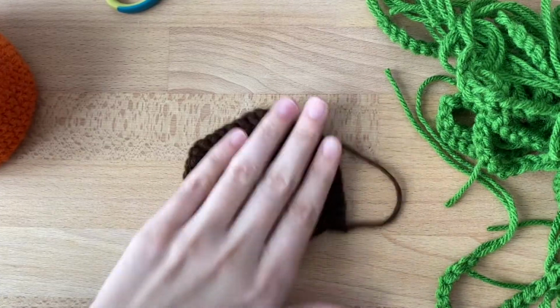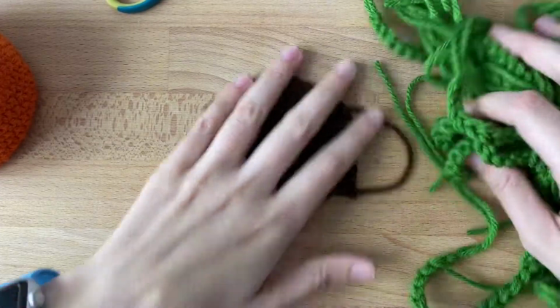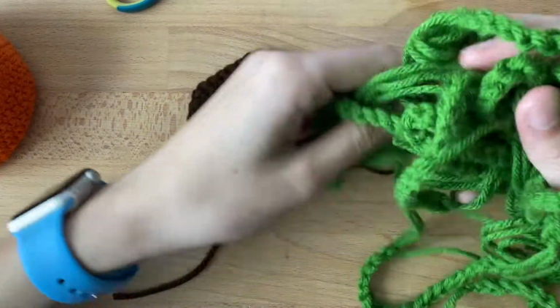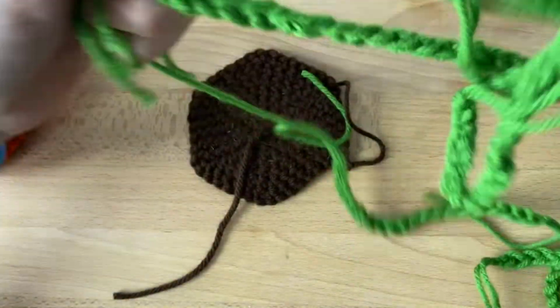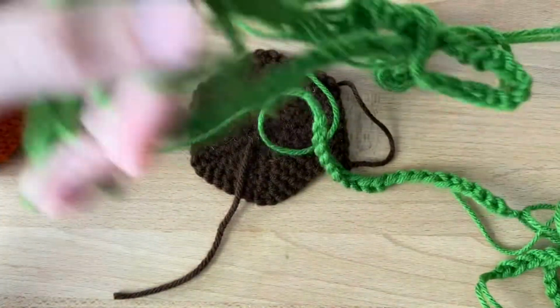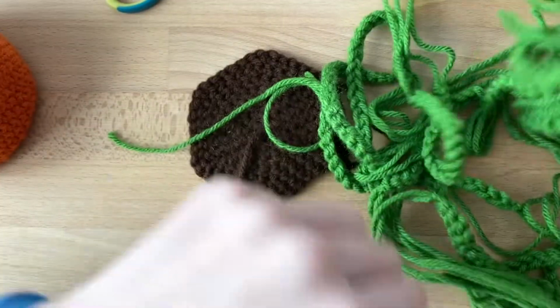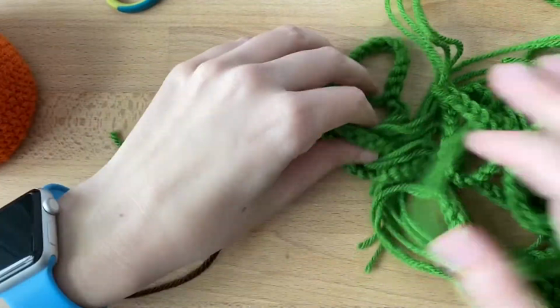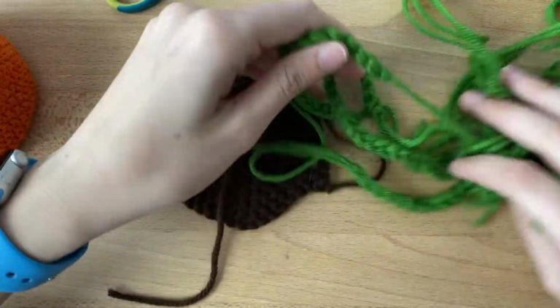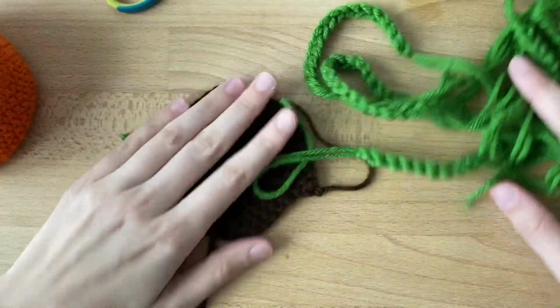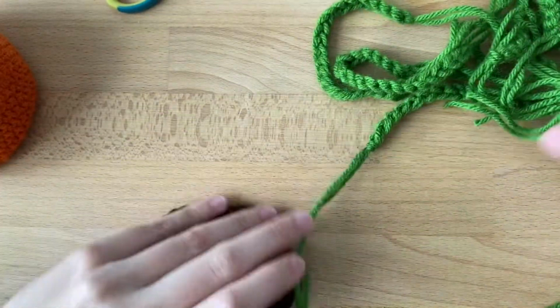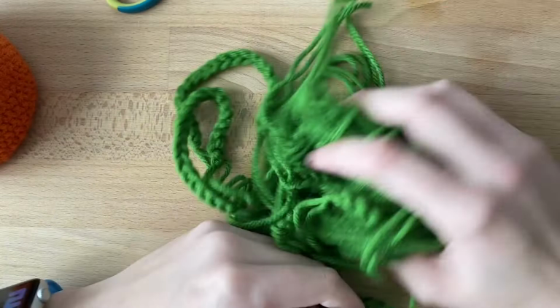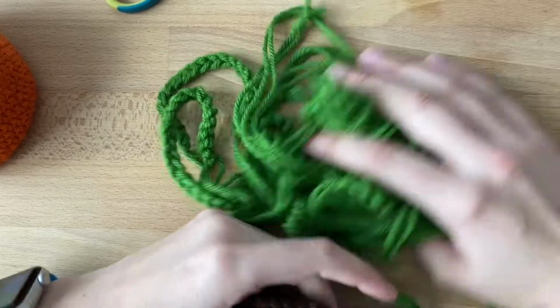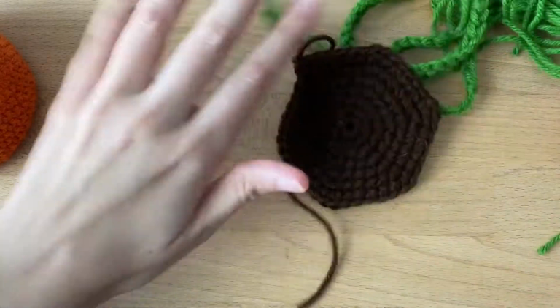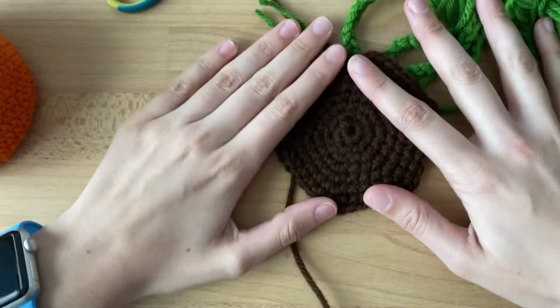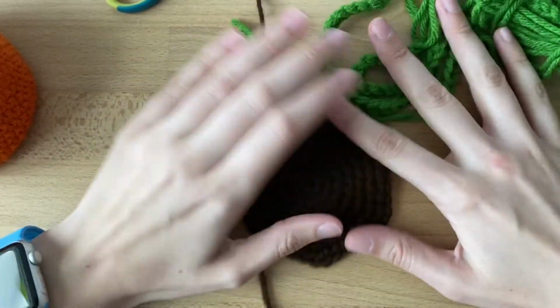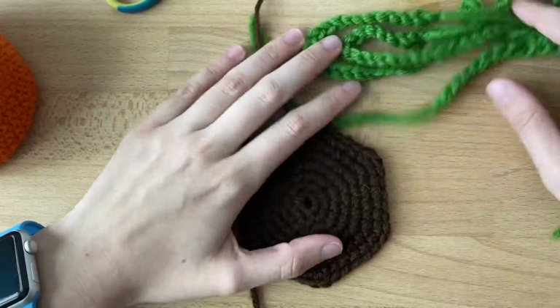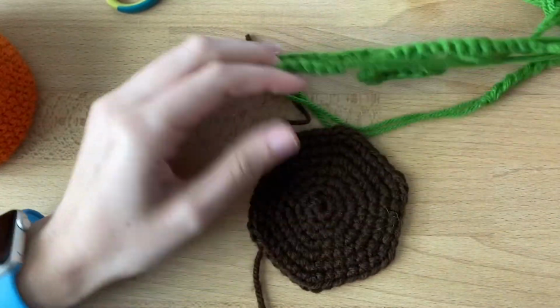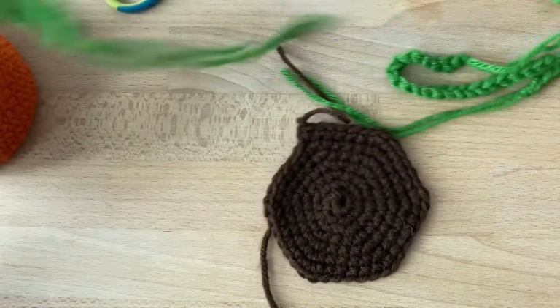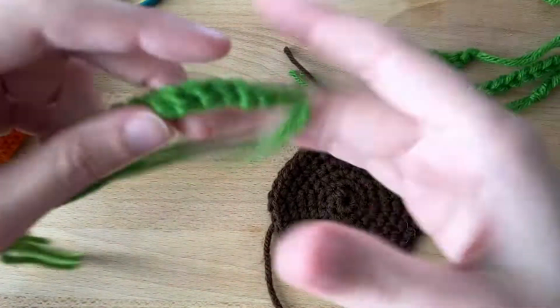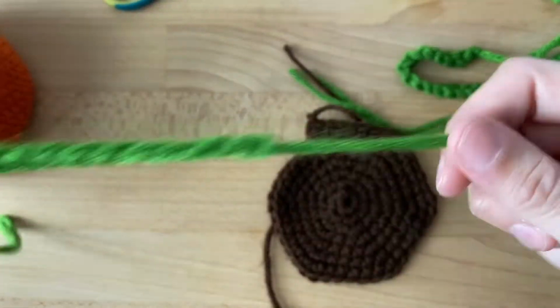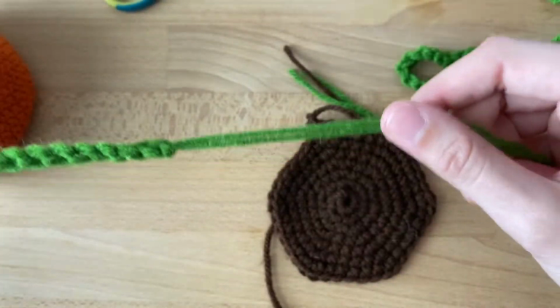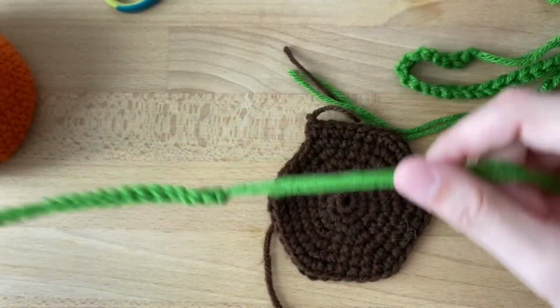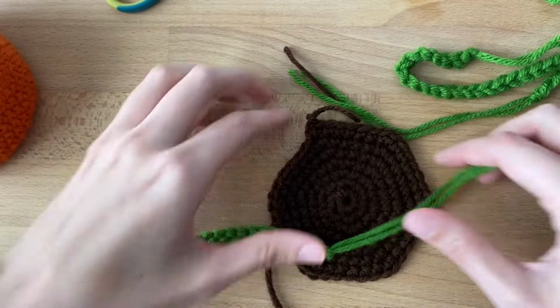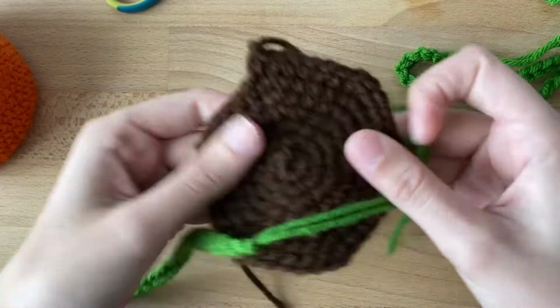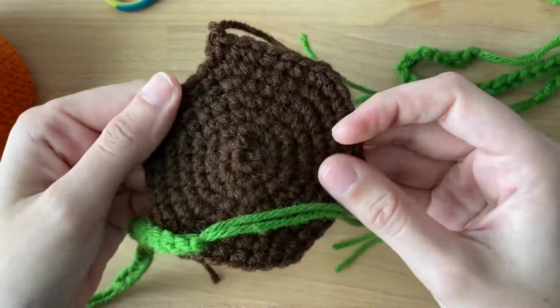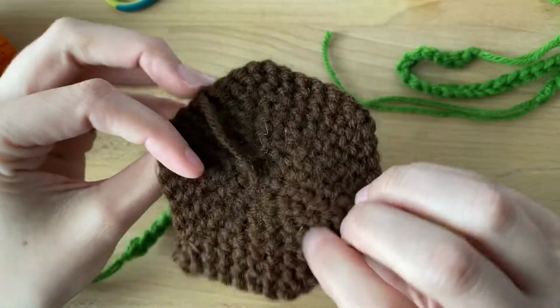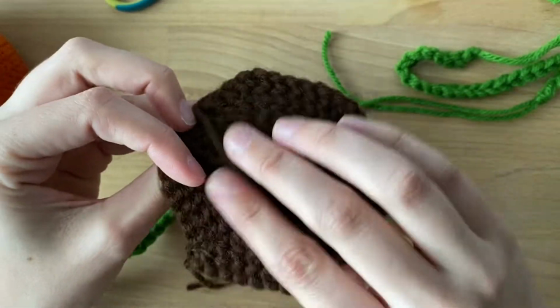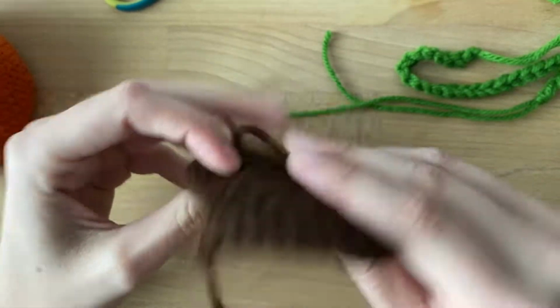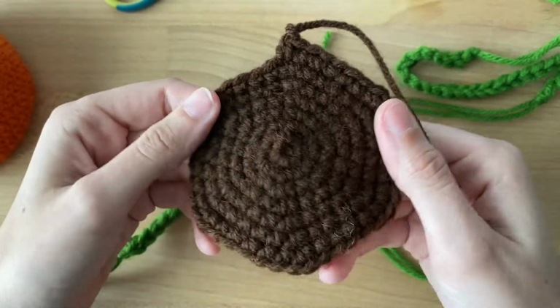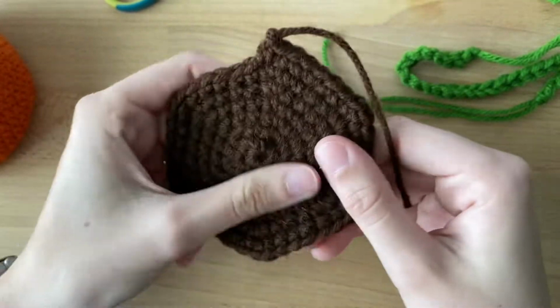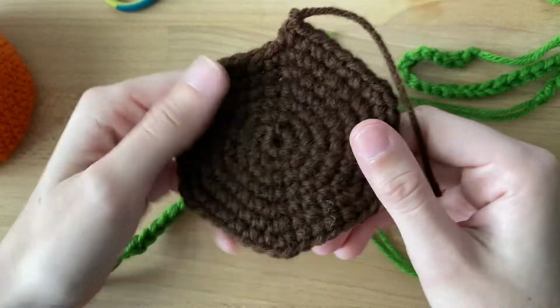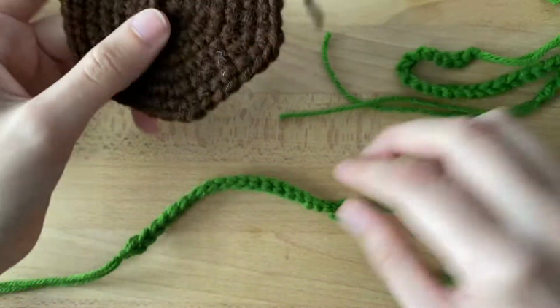This is the final video in our Beaconter vine plant tutorials. I have all of my vines and my dirt. To assemble it, I'm going to take my vine — this is the front, and this is the back with our tail. You can clearly see the stitches on the side.